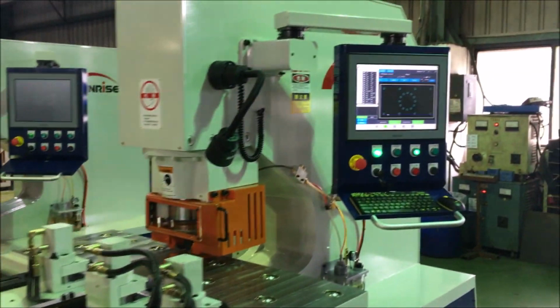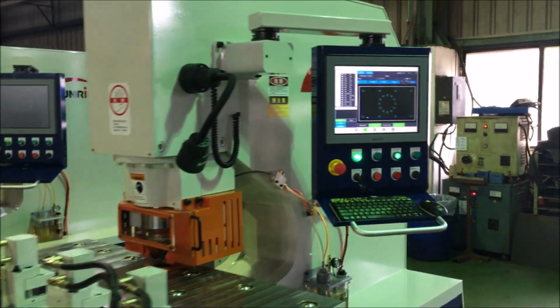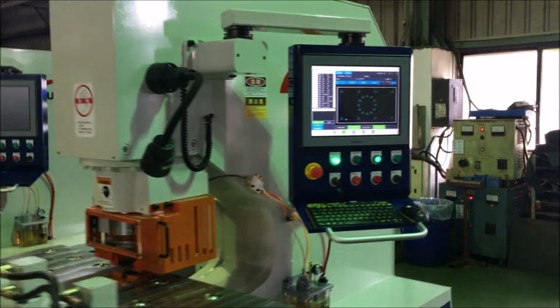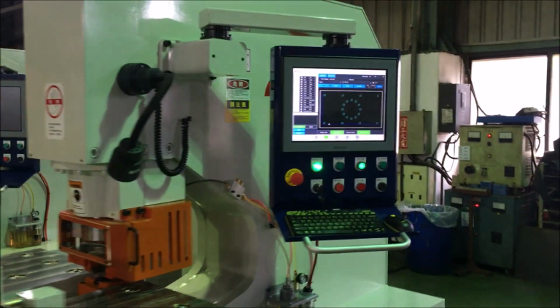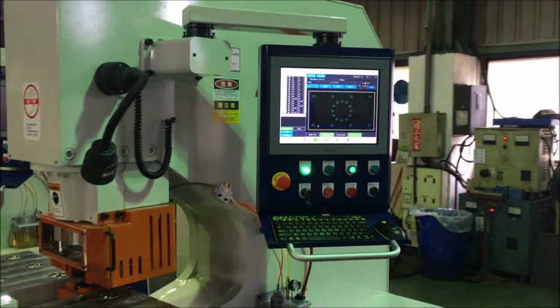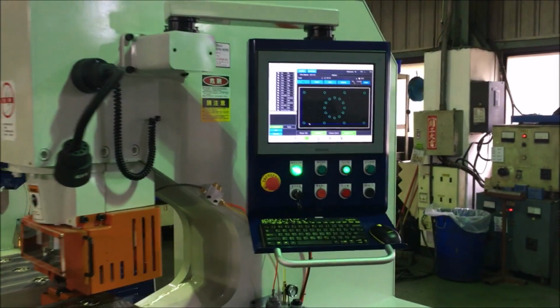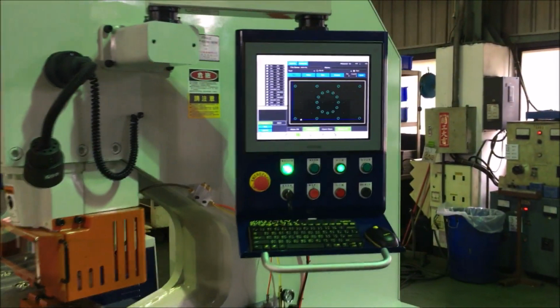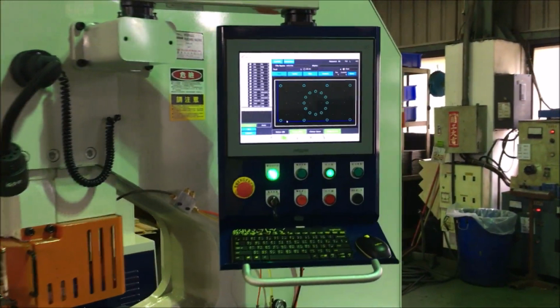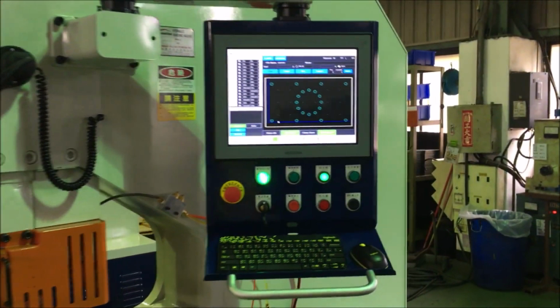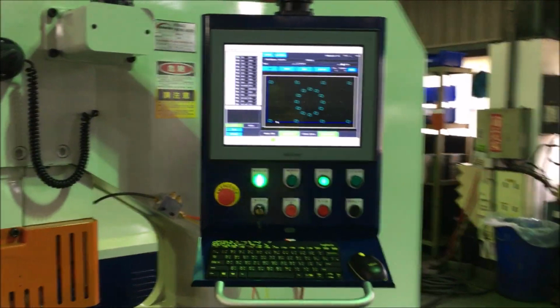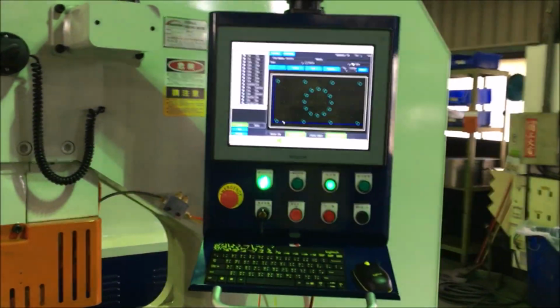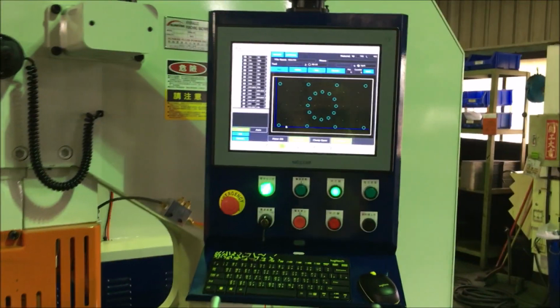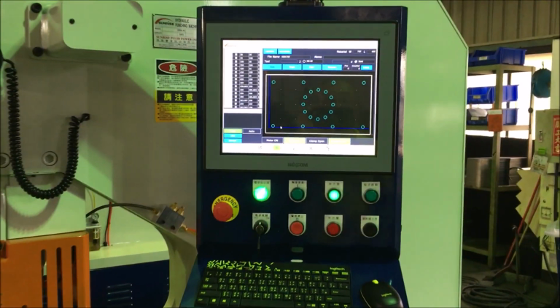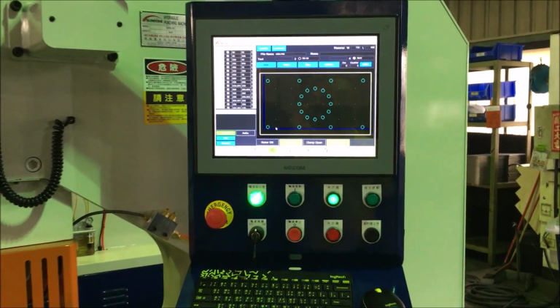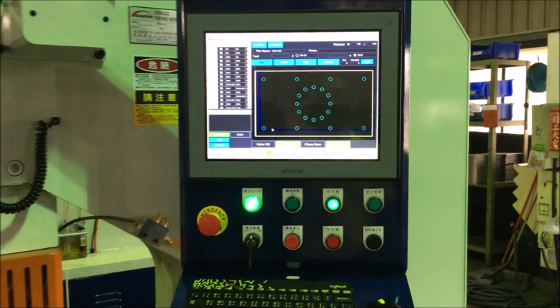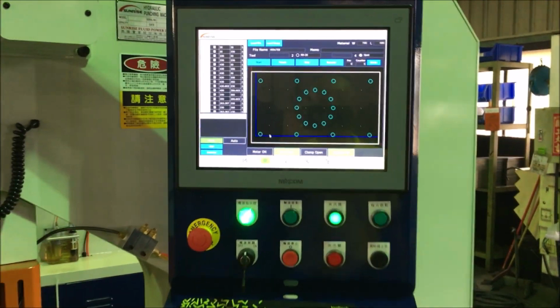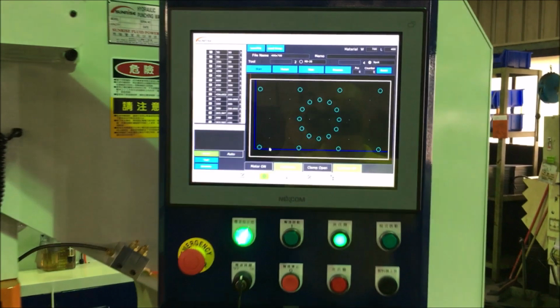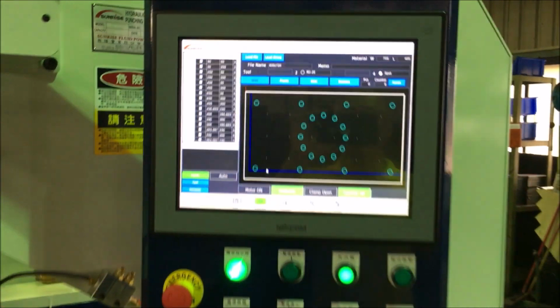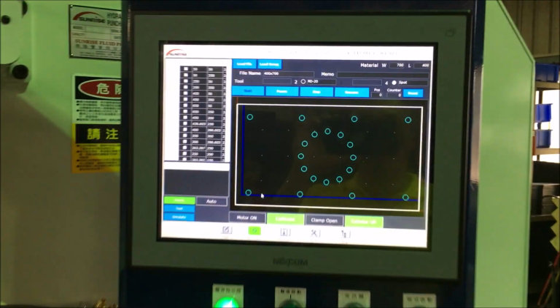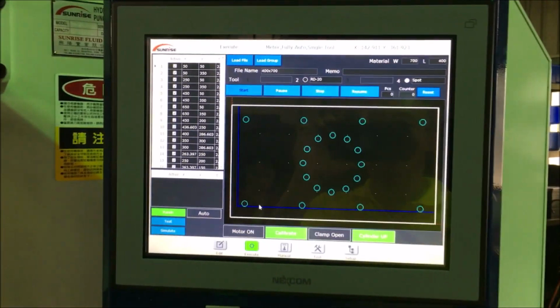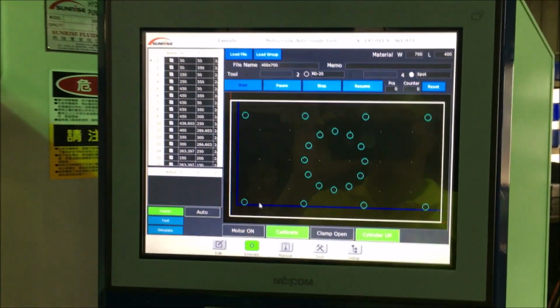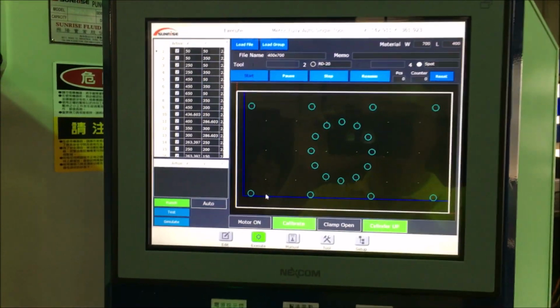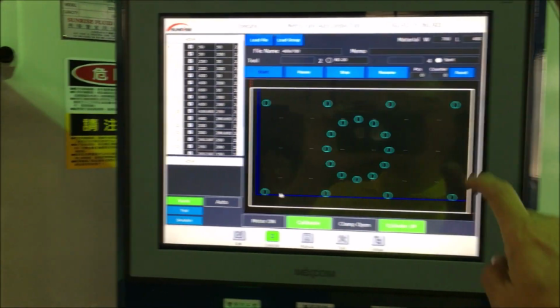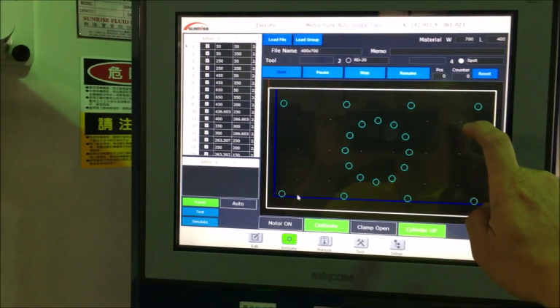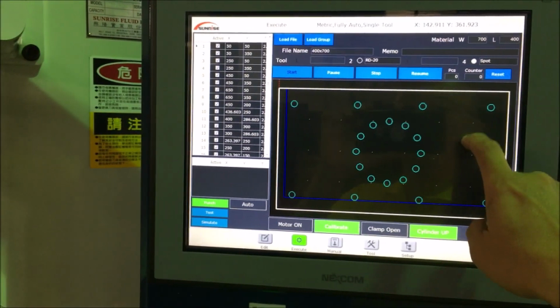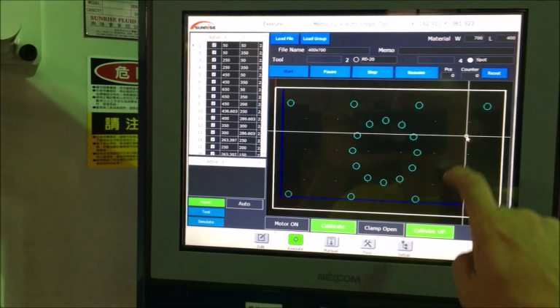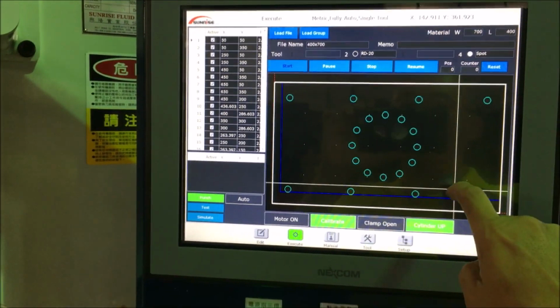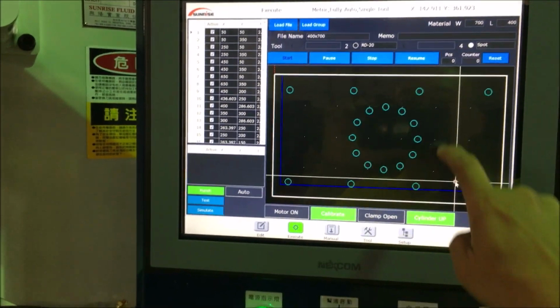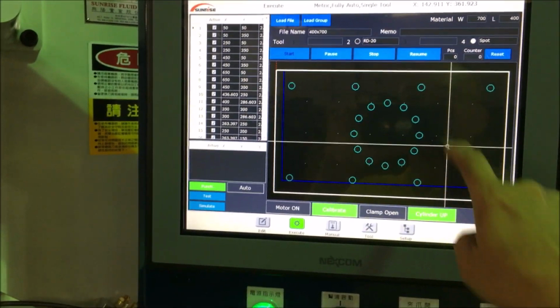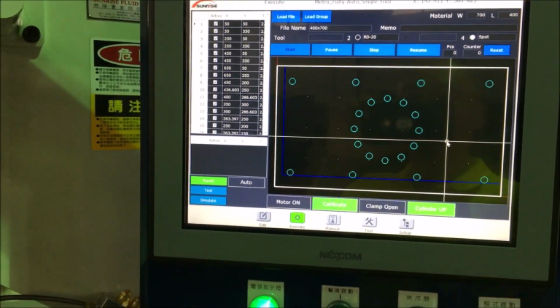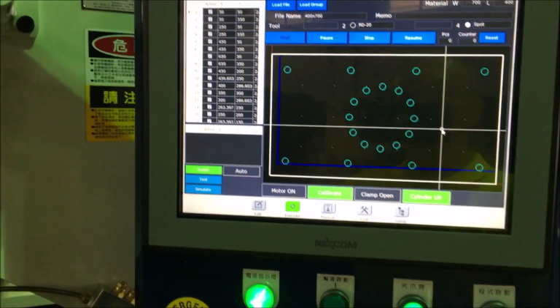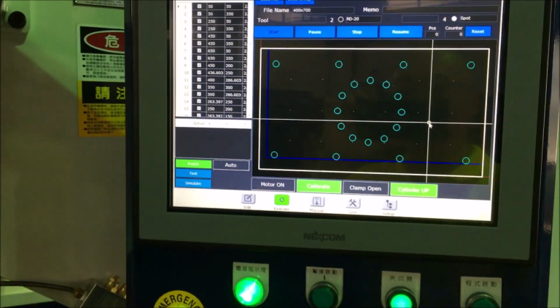The CNC table uses a PC-based controller with a large color touch screen monitor.